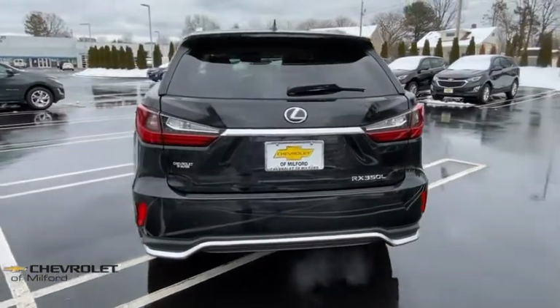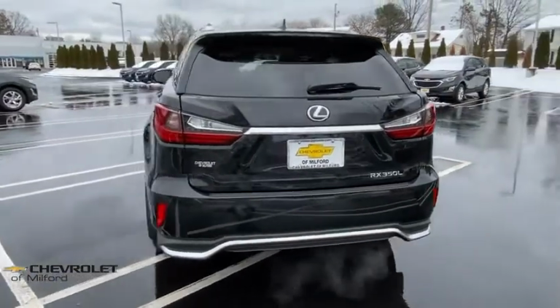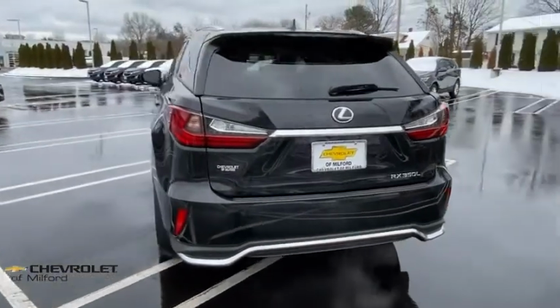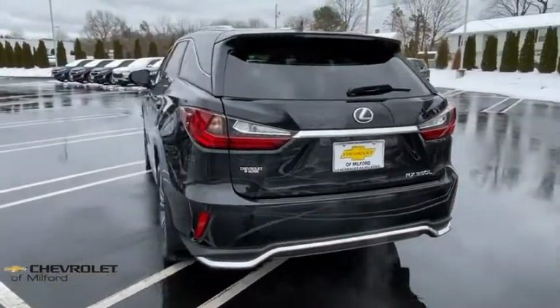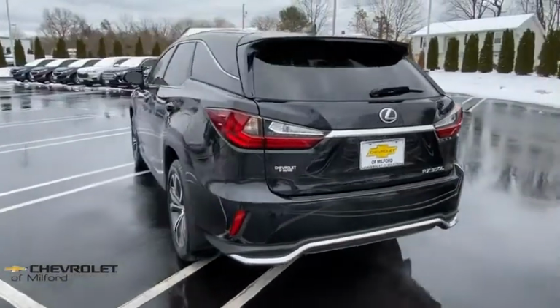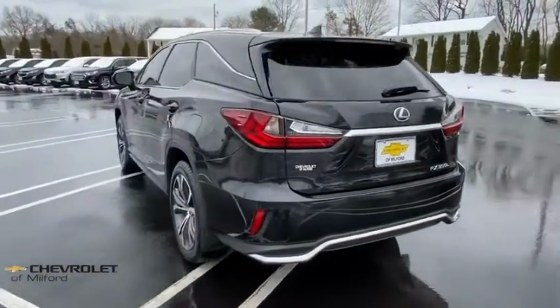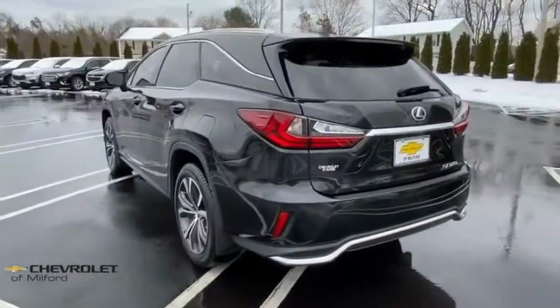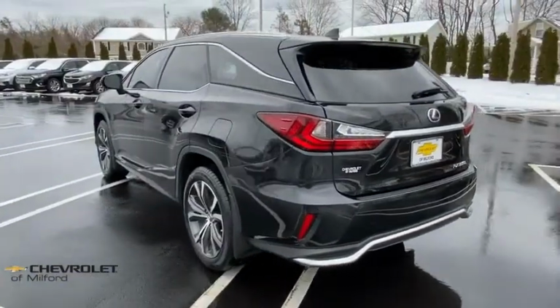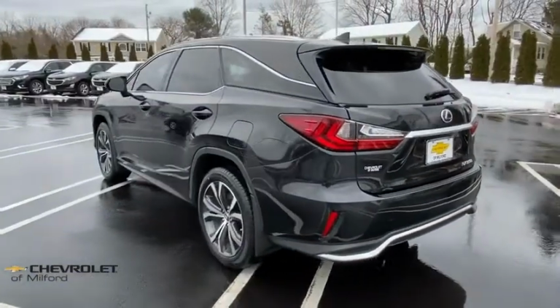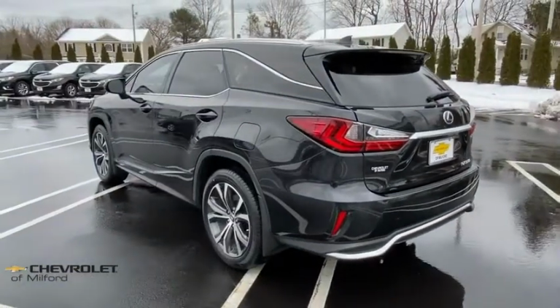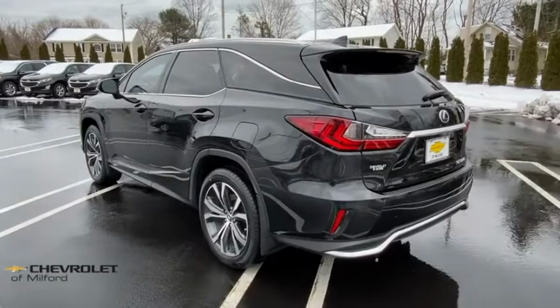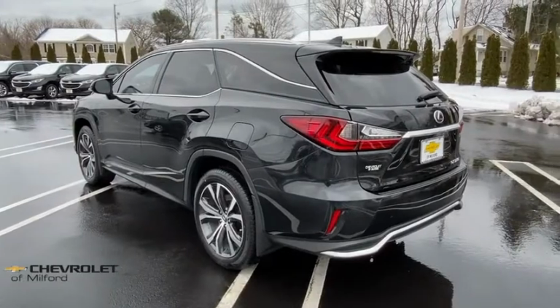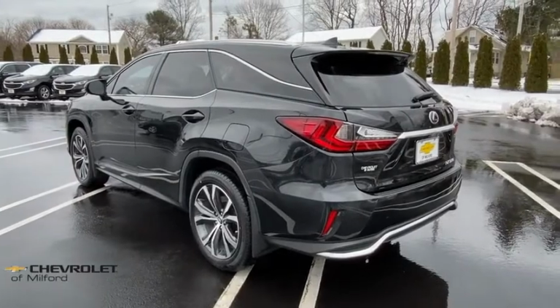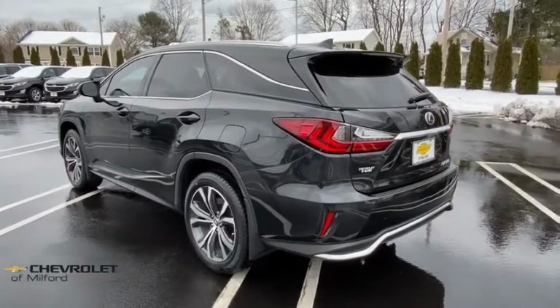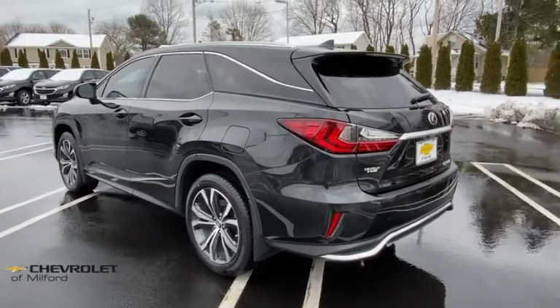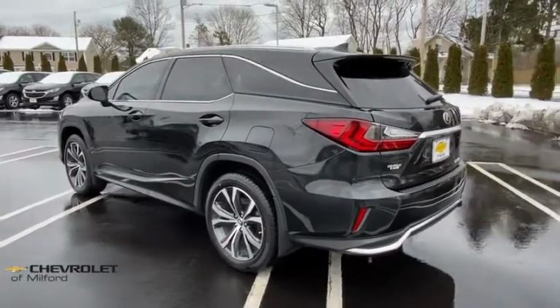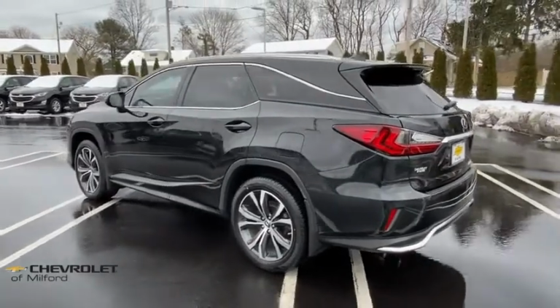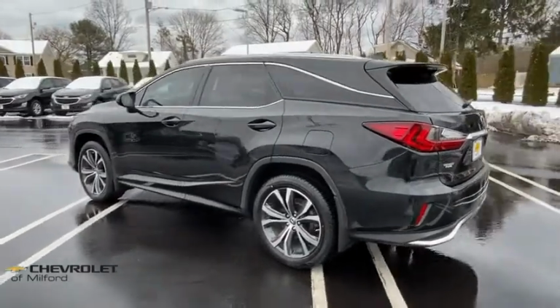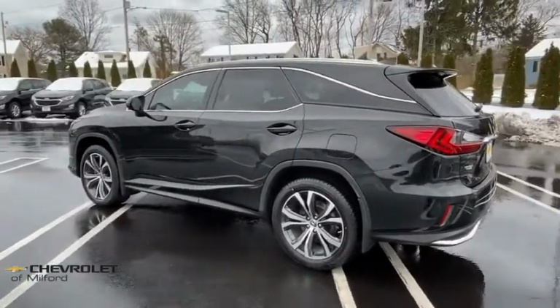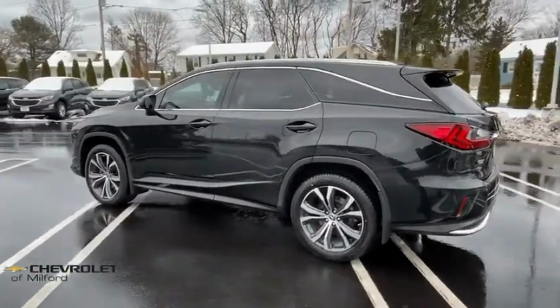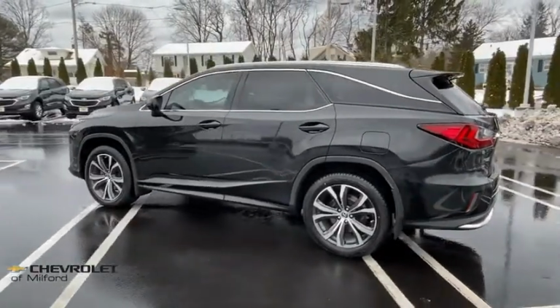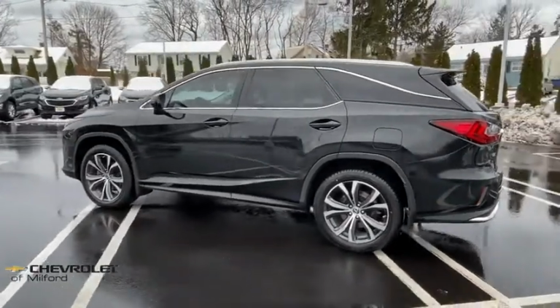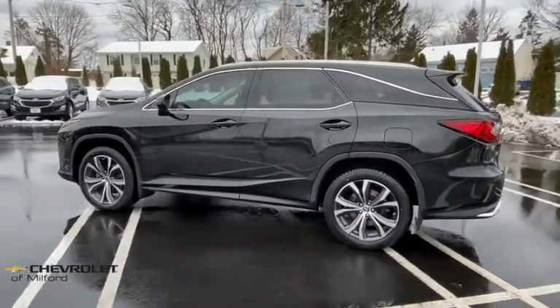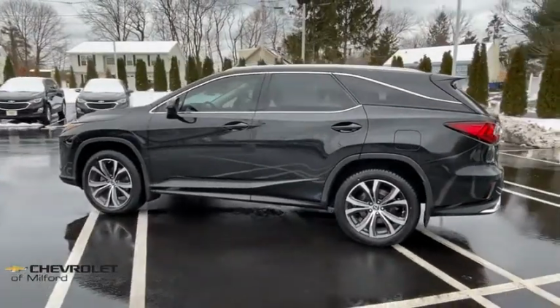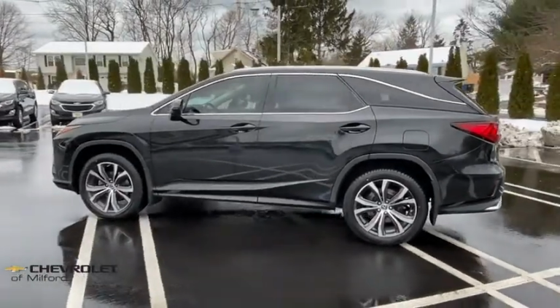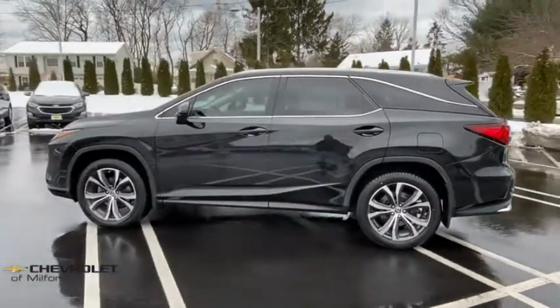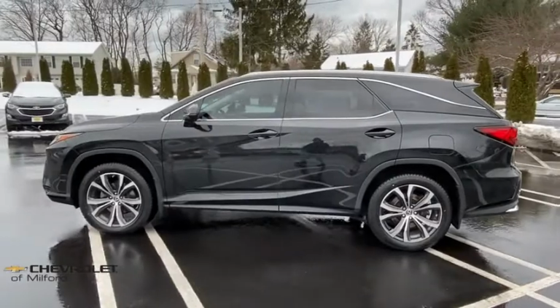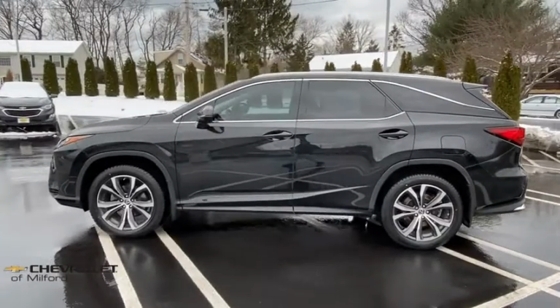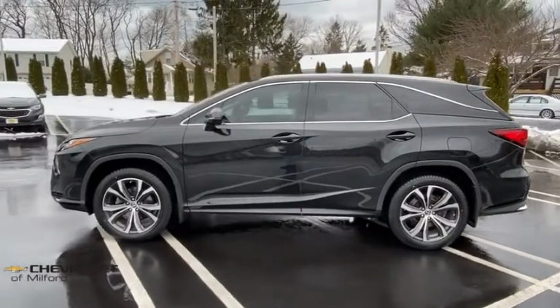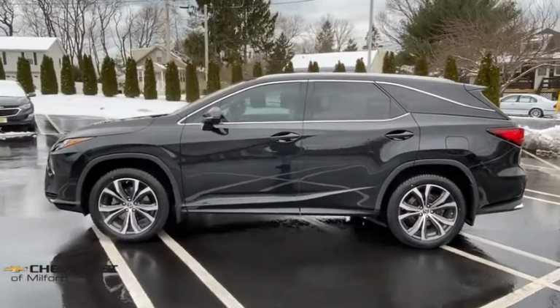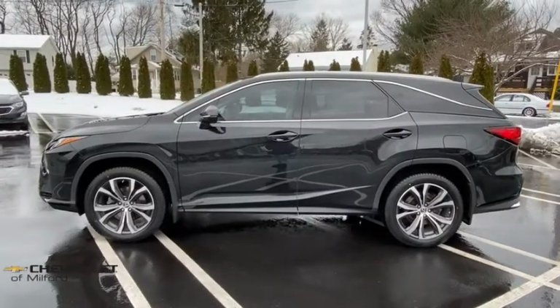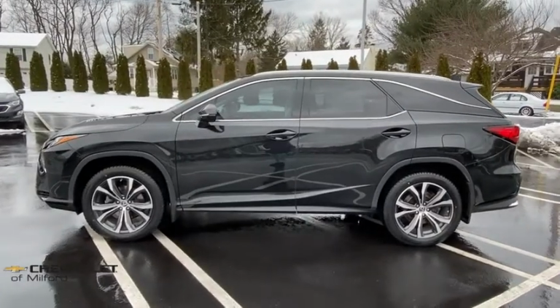Power passenger seat, navigation system, traction control, power liftgate, dual airbags, leather-wrapped steering wheel, alloy wheels, power steering, four-wheel disc brakes.